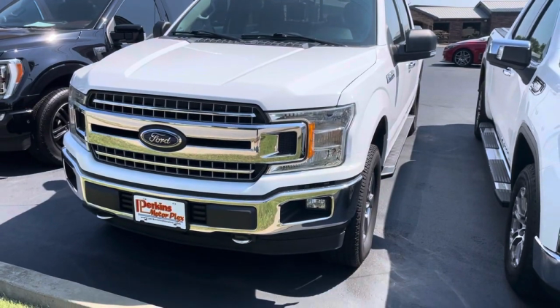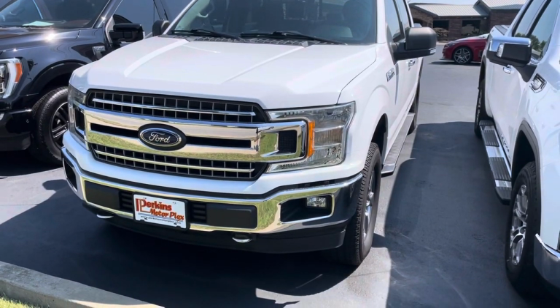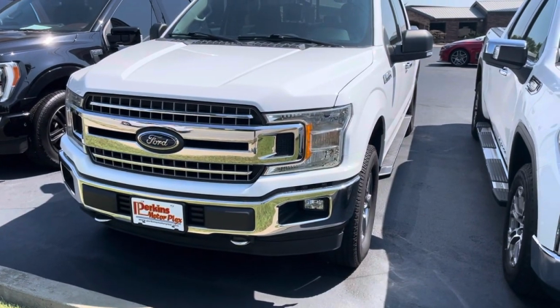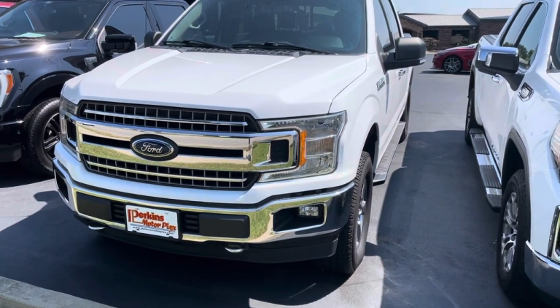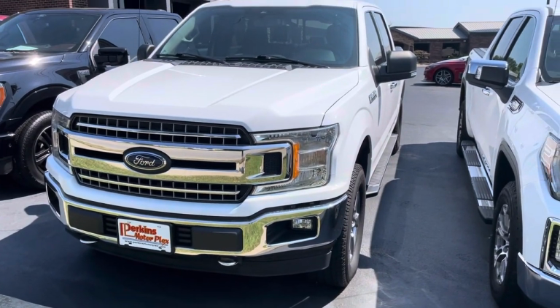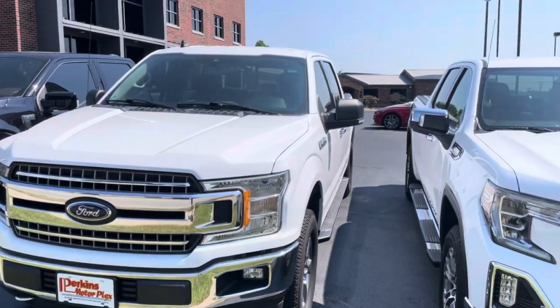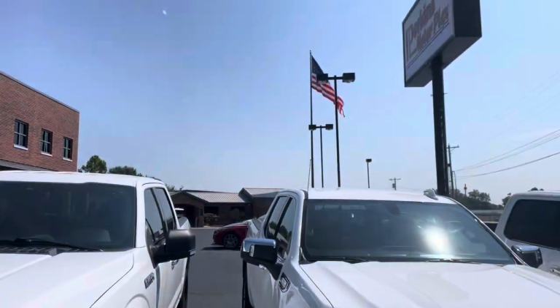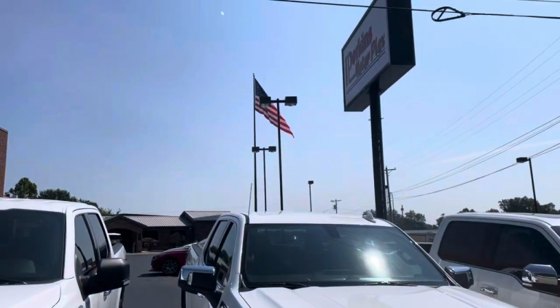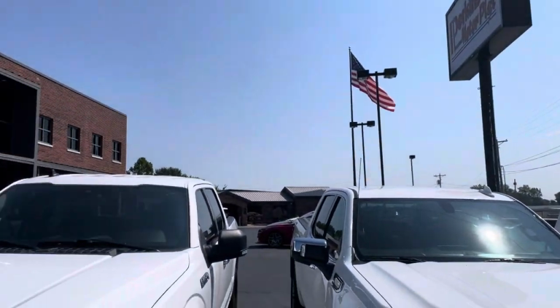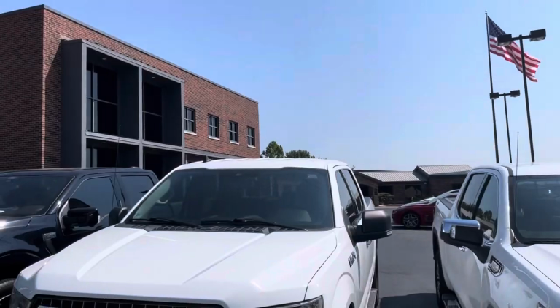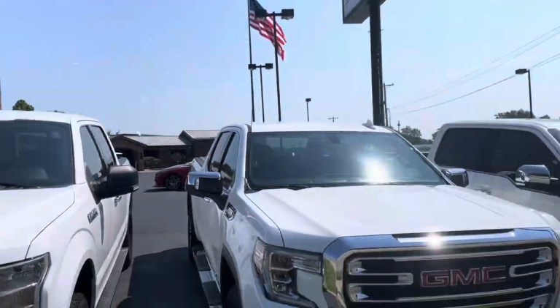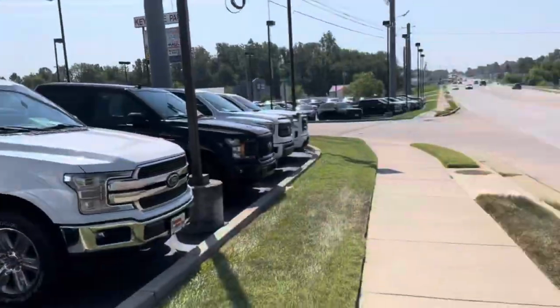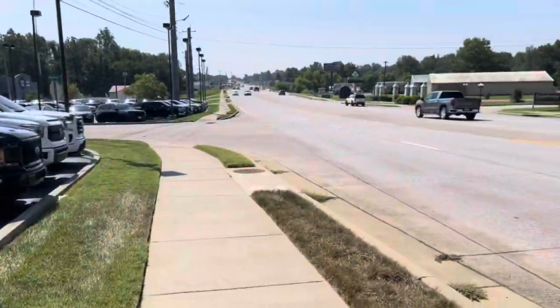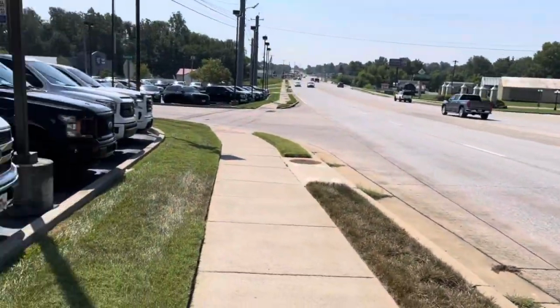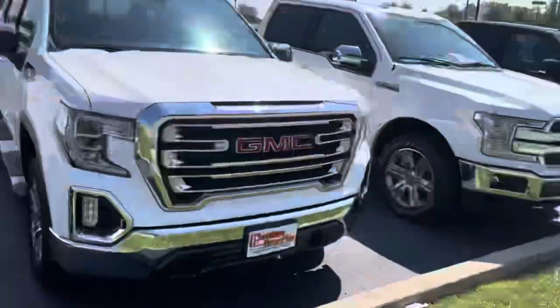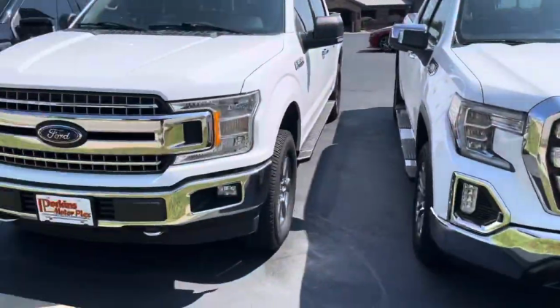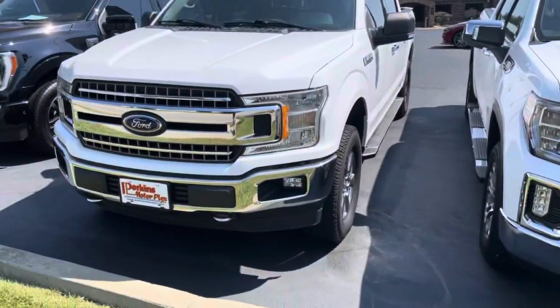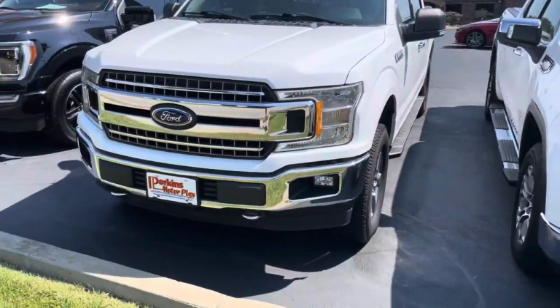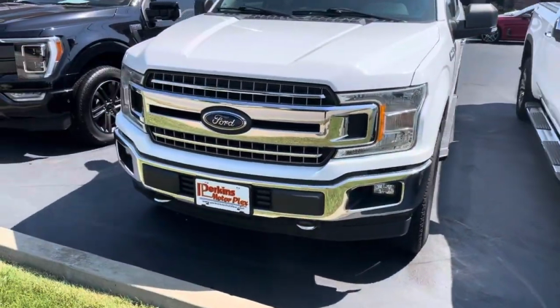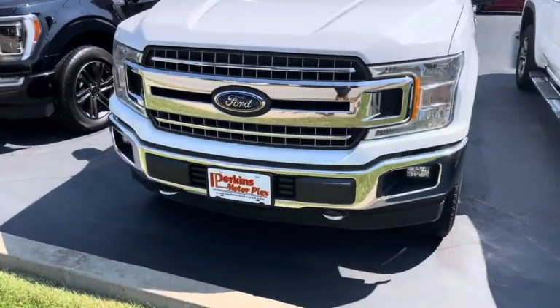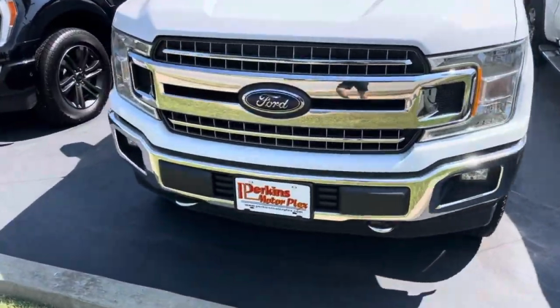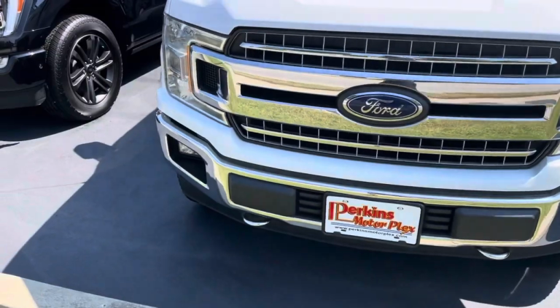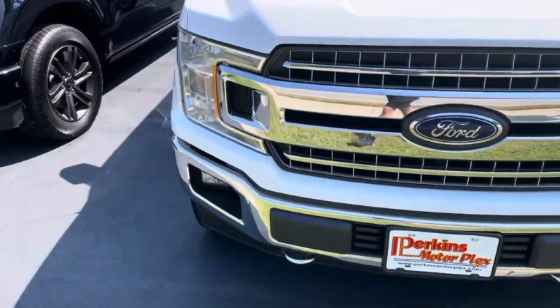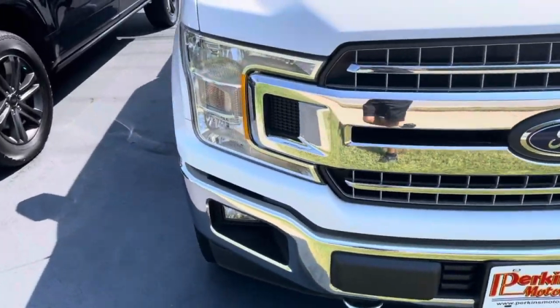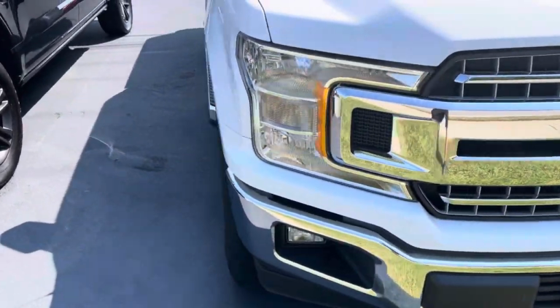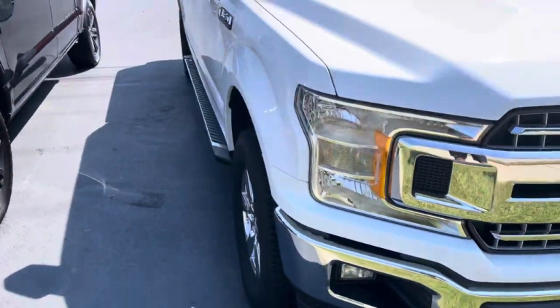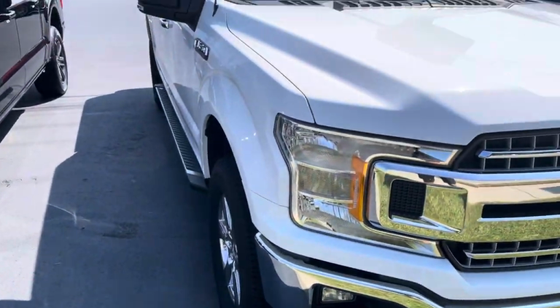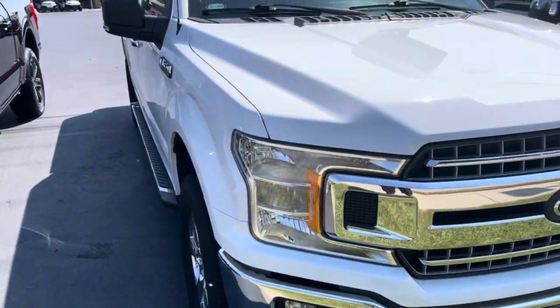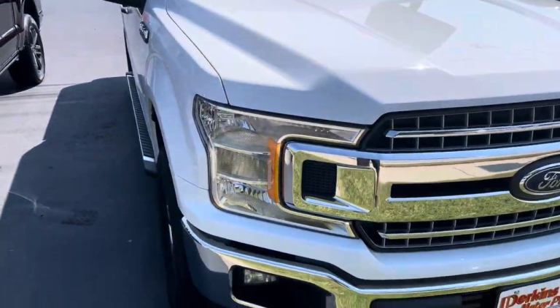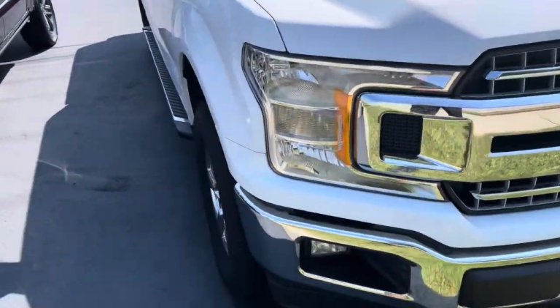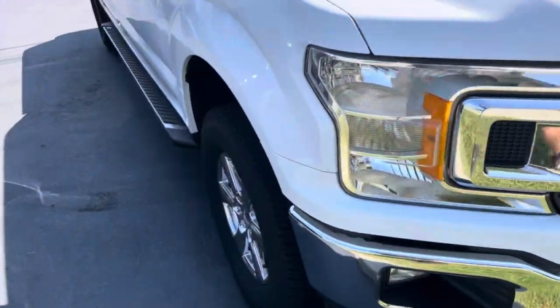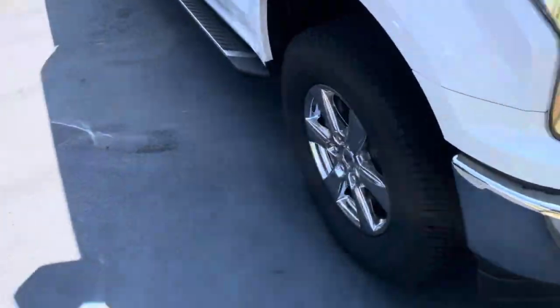Hey Don, it's Logan Stout at Perkins Motorplex here on the top lot in Mayfield, right next to the highway so you're going to hear some of that noise. Here's that F-150 I wanted to give you a quick look at it, just so you kind of know what we're aiming at as we go through this process.